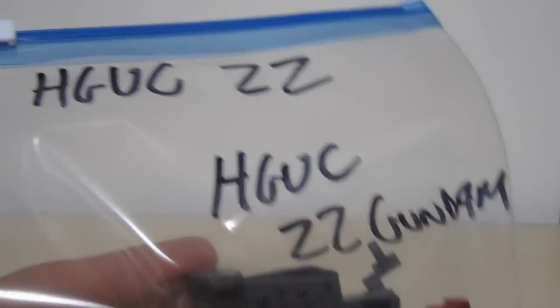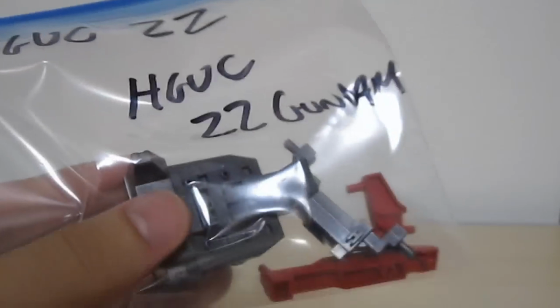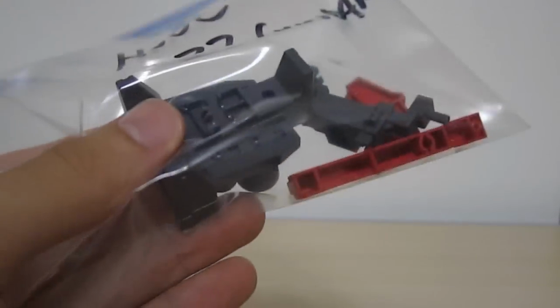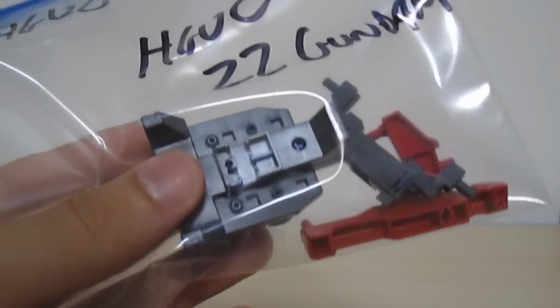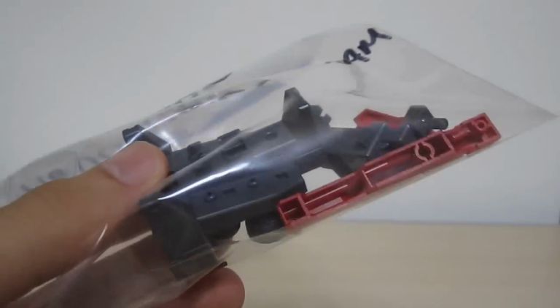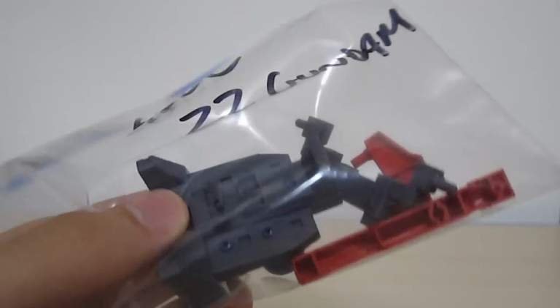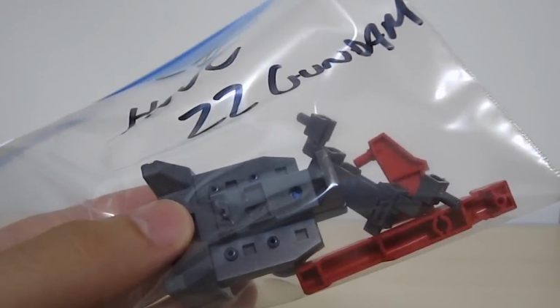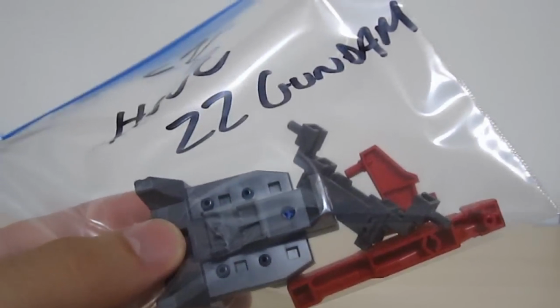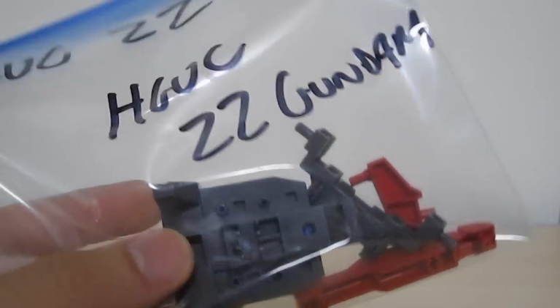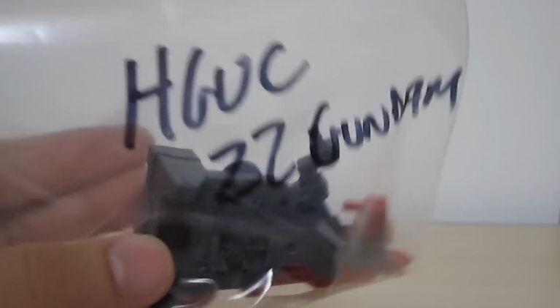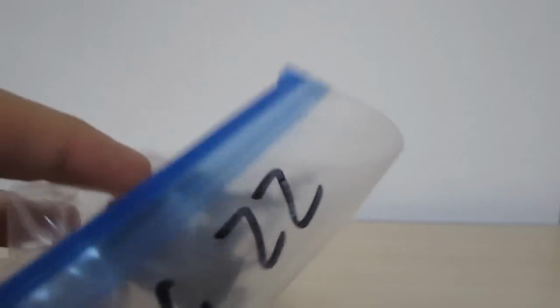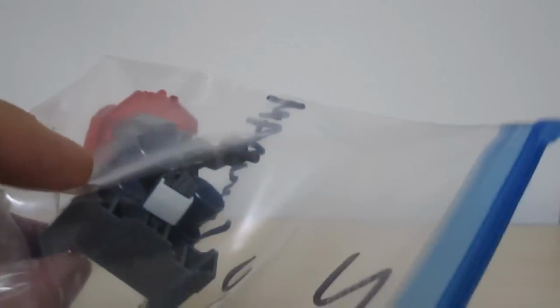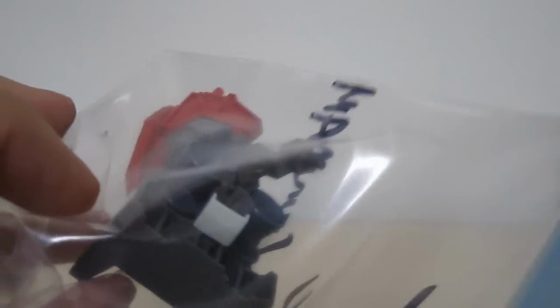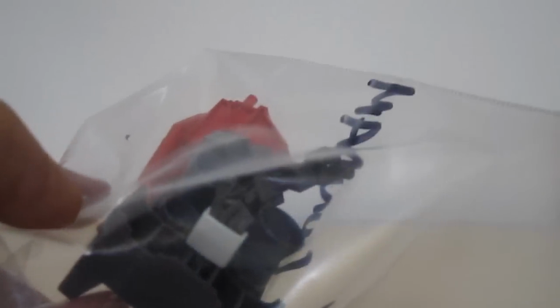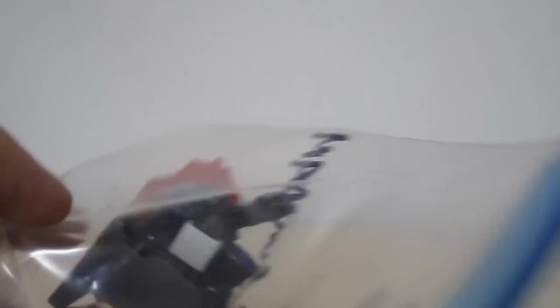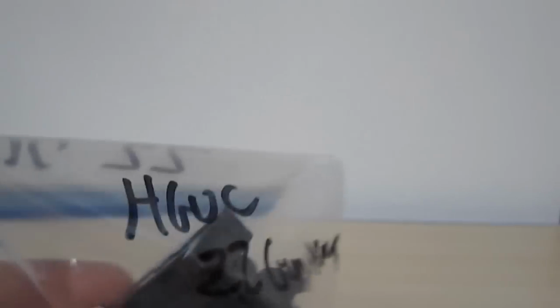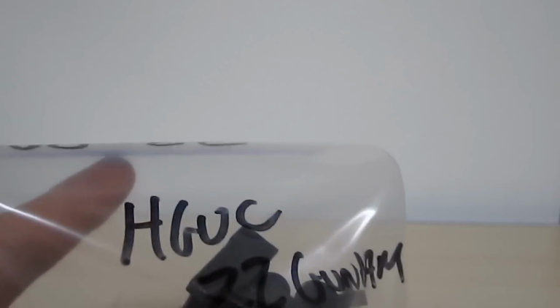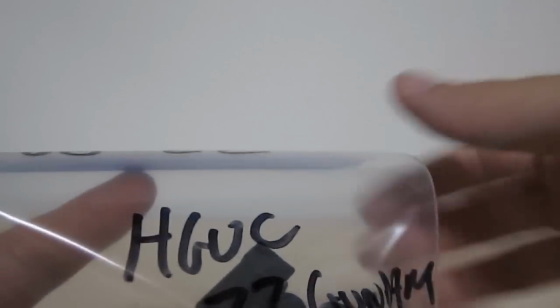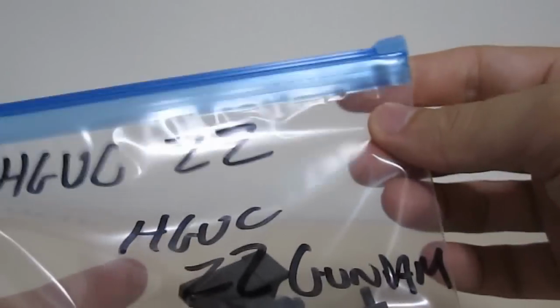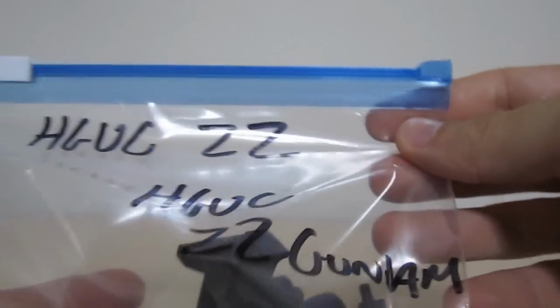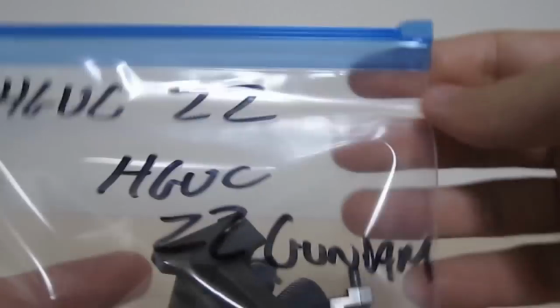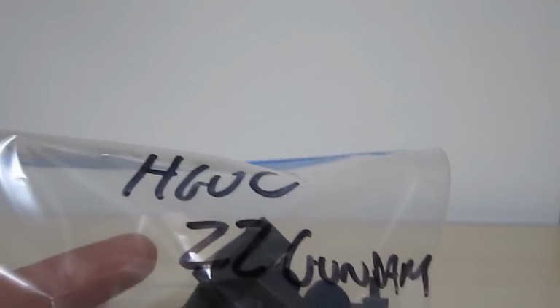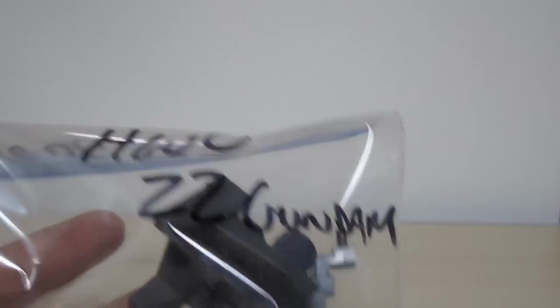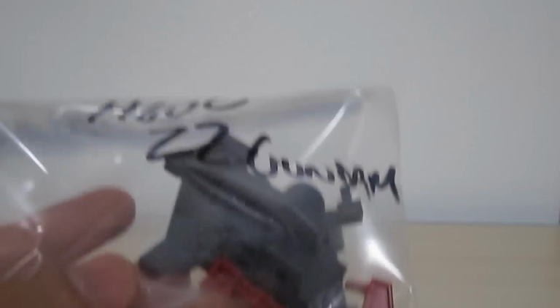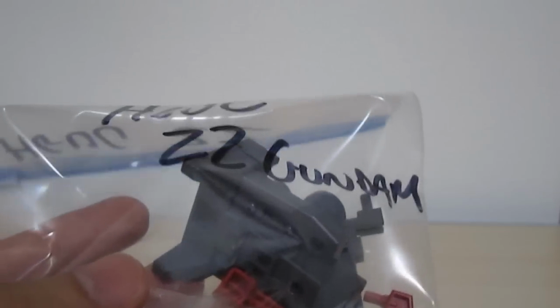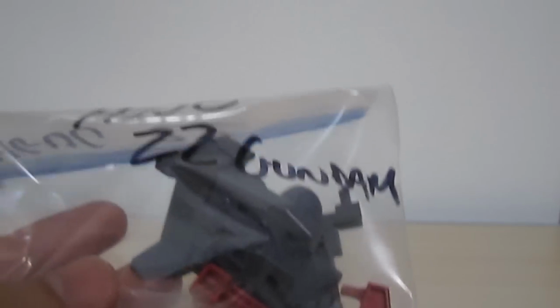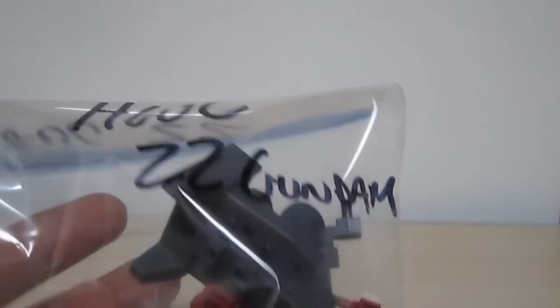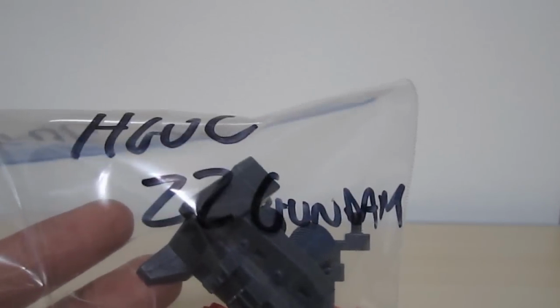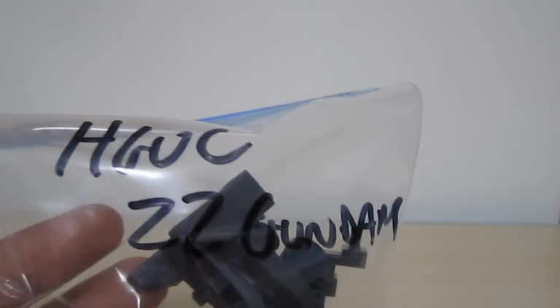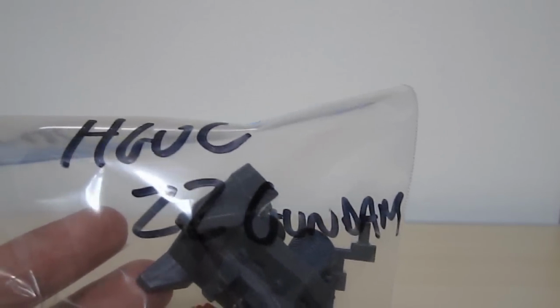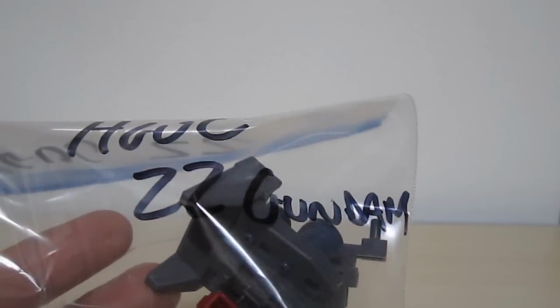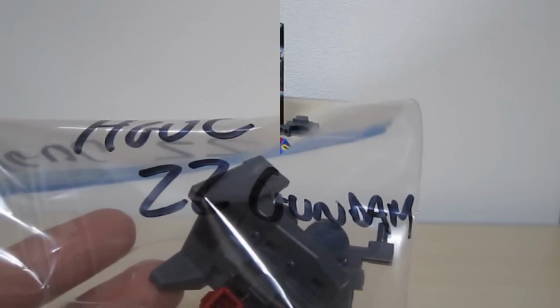And finally, because the high-grade Universal Century Double Zeta is a transforming Gundam, you're going to have leftover parts. And they do give you a stand for some of them, but not for all of them. So anyway, make yourself a Ziploc or some storage mechanism to keep those pieces early, otherwise they may go missing when you do want to actually transform it.